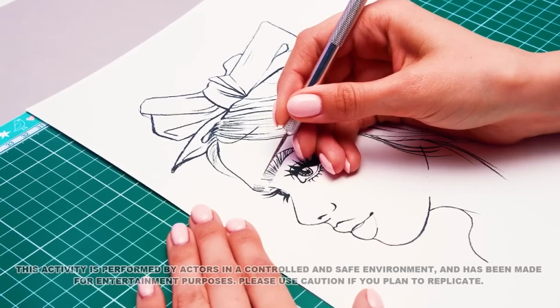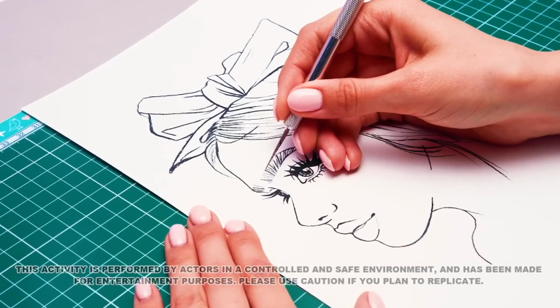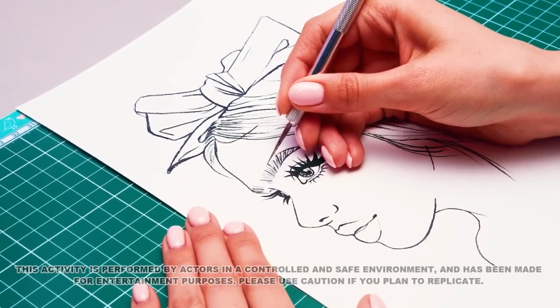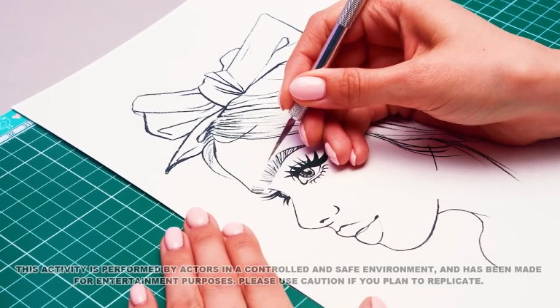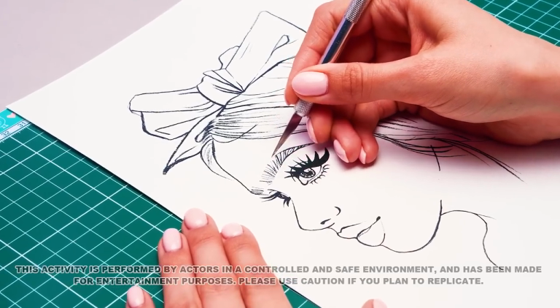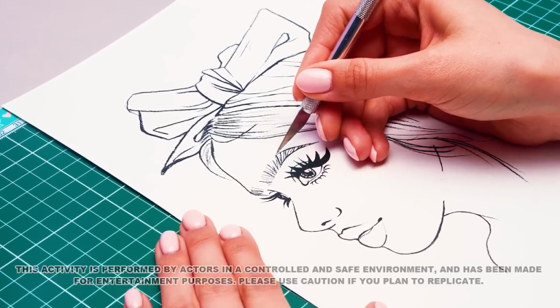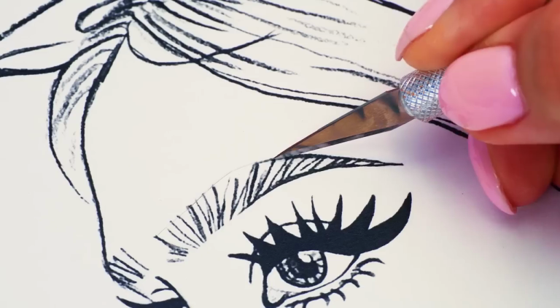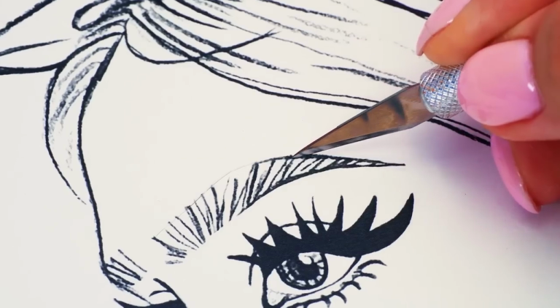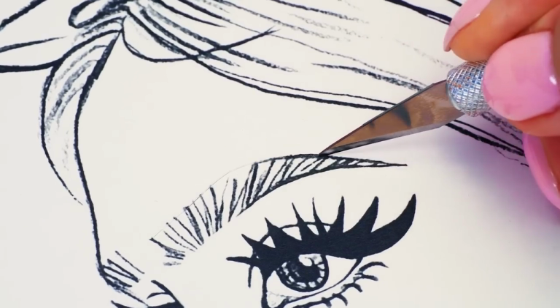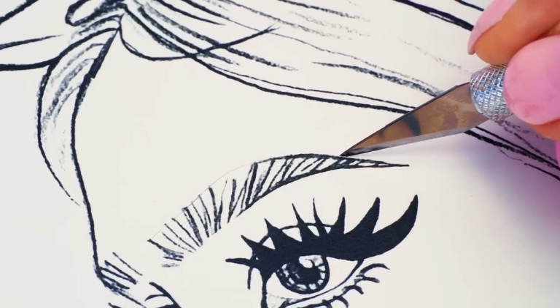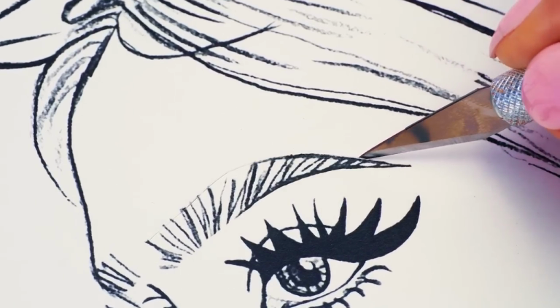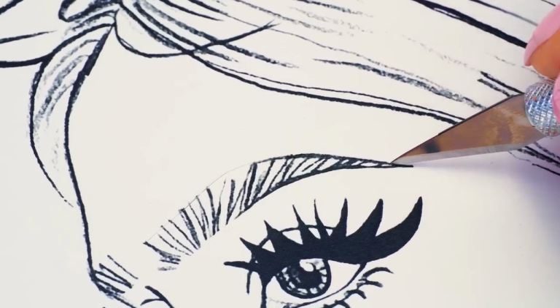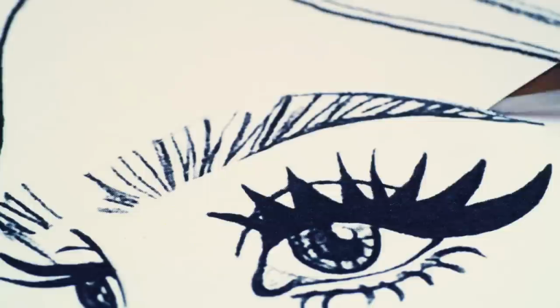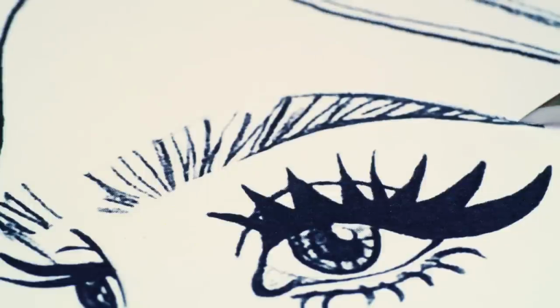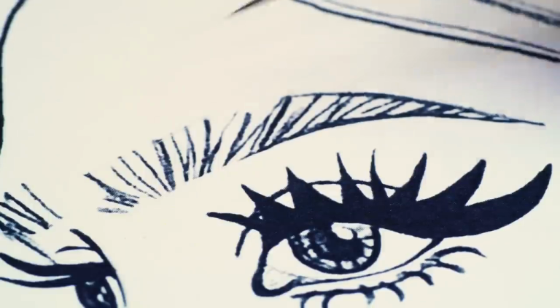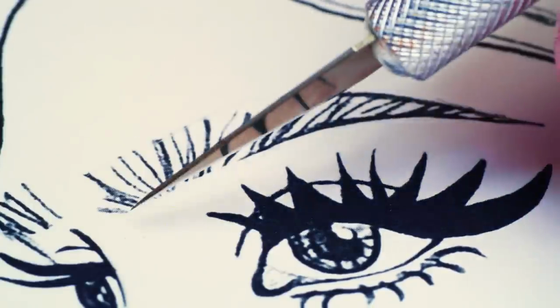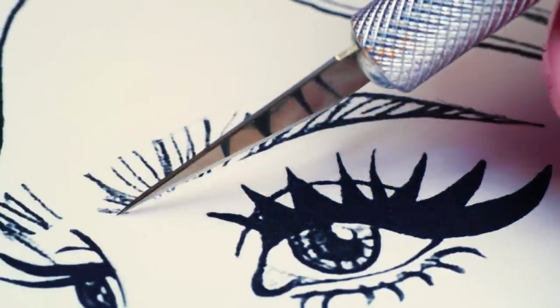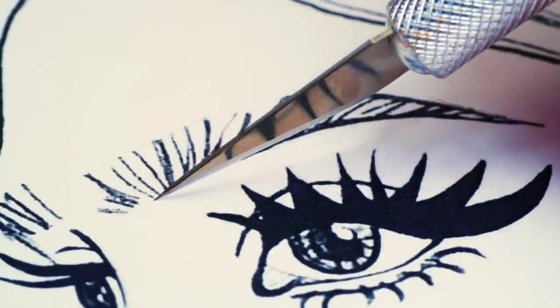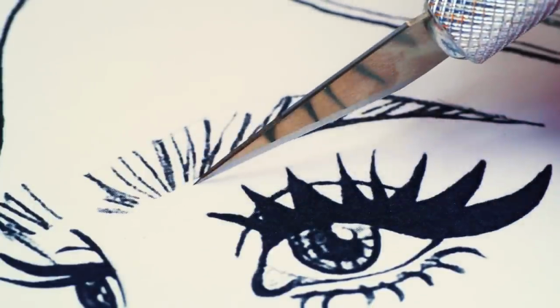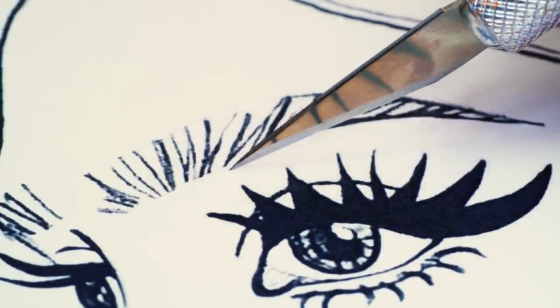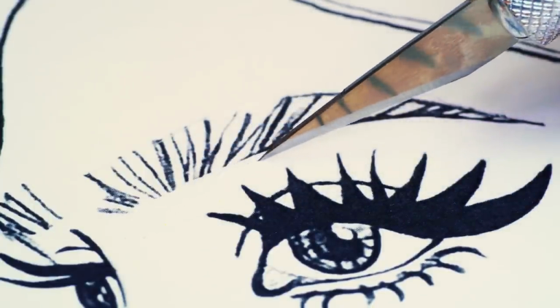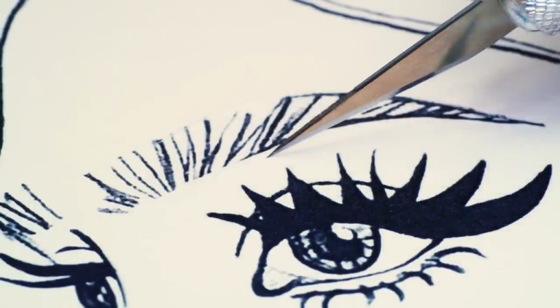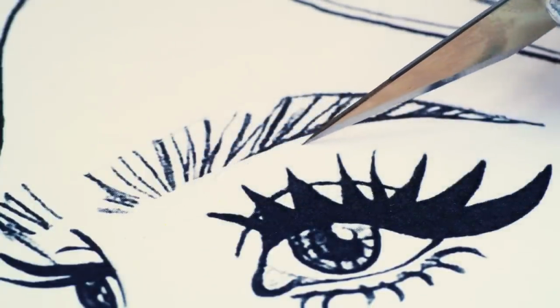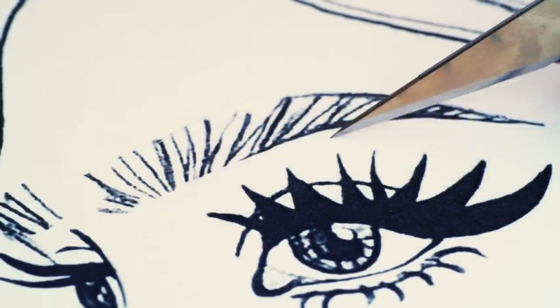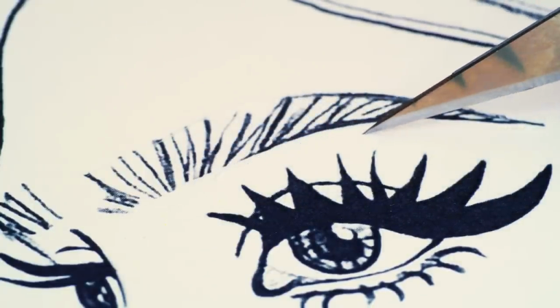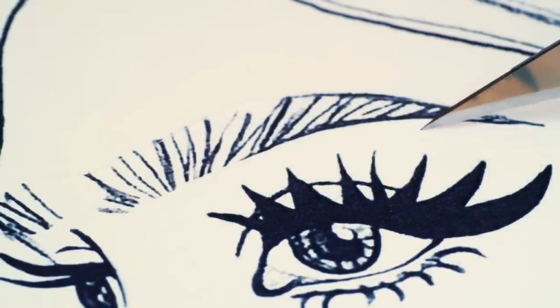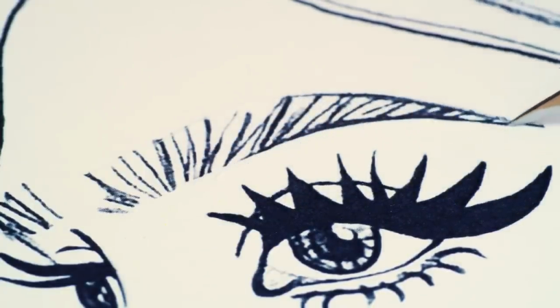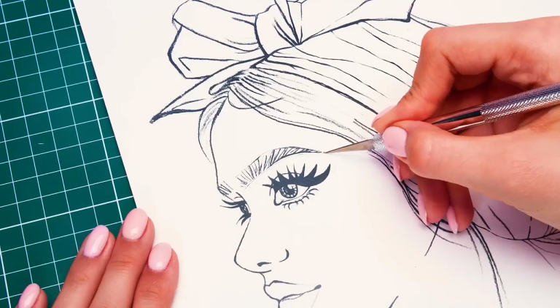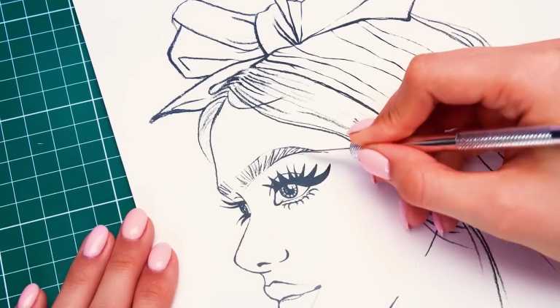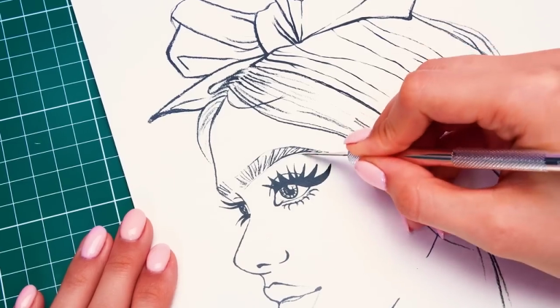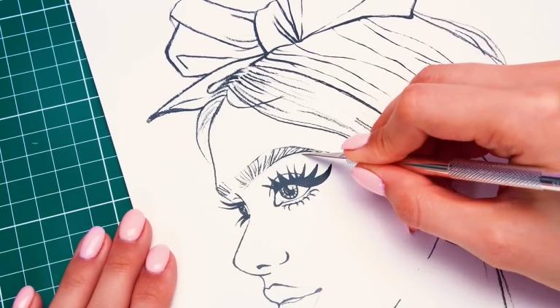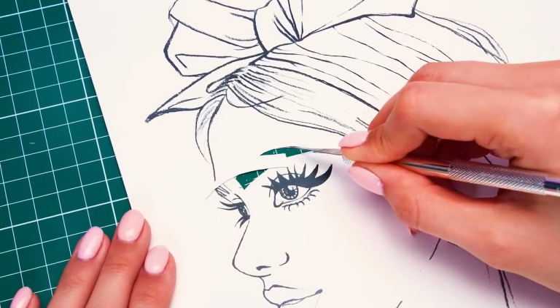We are going to make a kind of stencil from this sketch. Remember to always be careful with sharp objects, guys, and try to work neatly, of course. There's no need to cut out everything — just the few most remarkable elements.